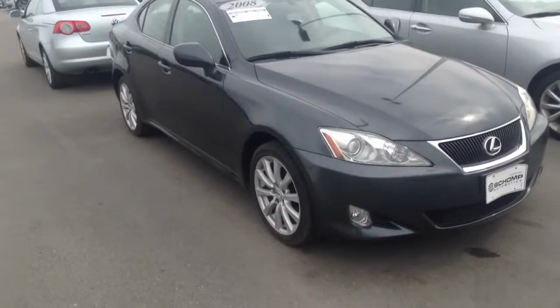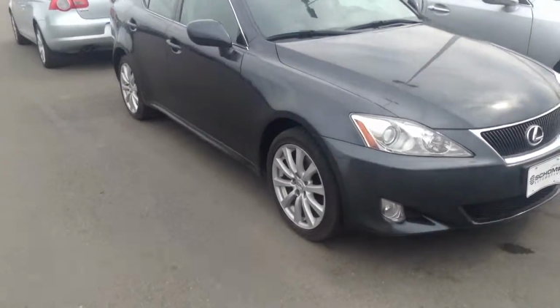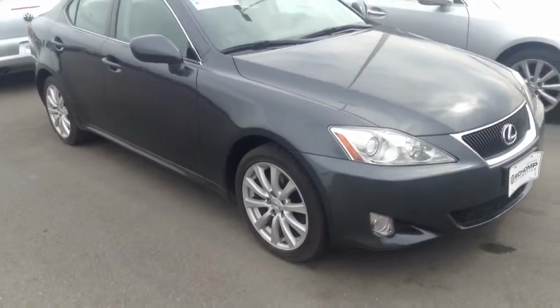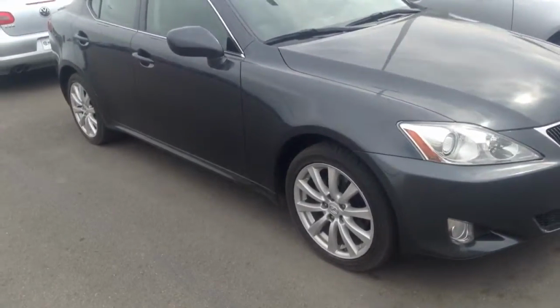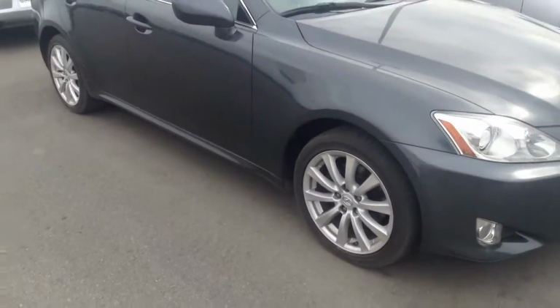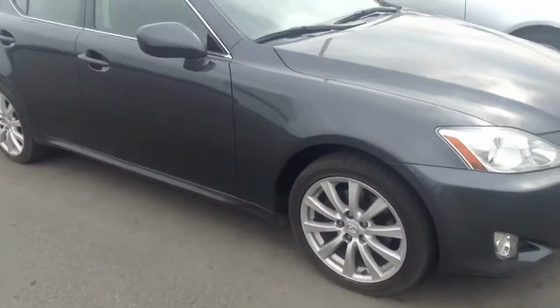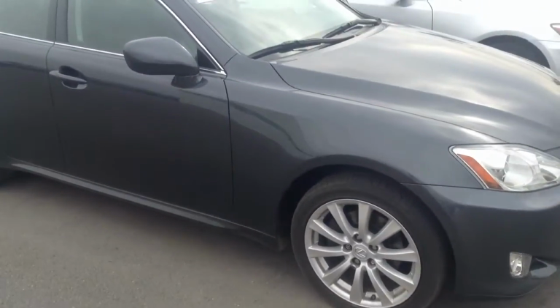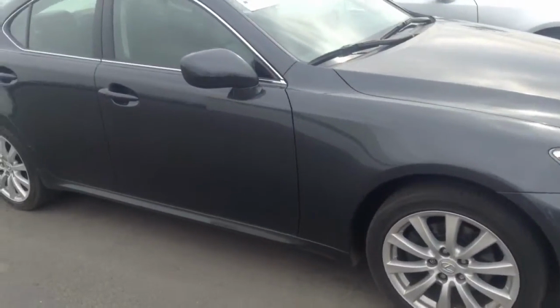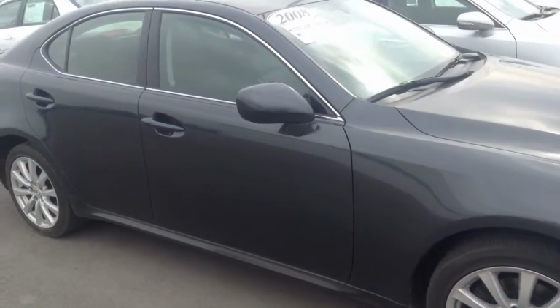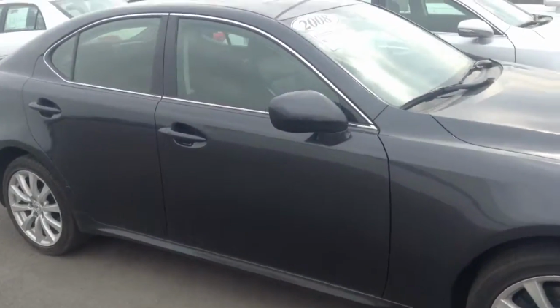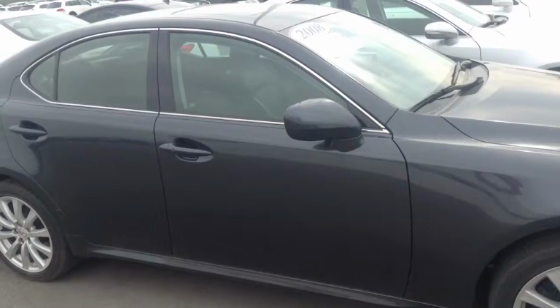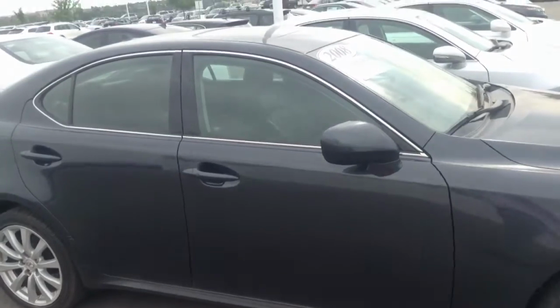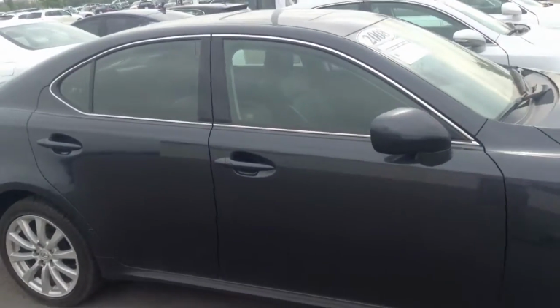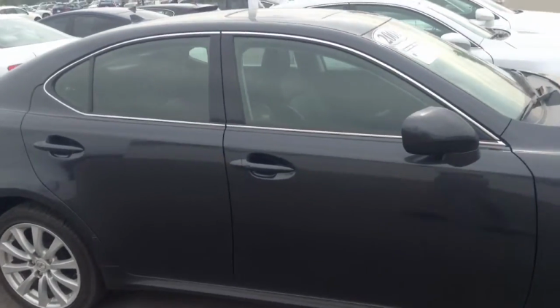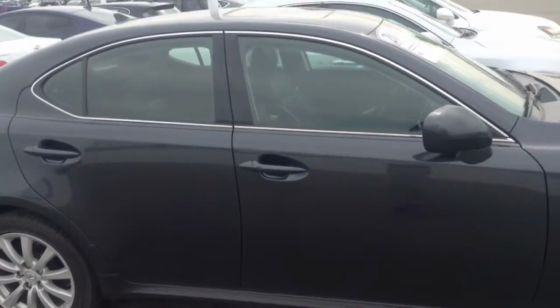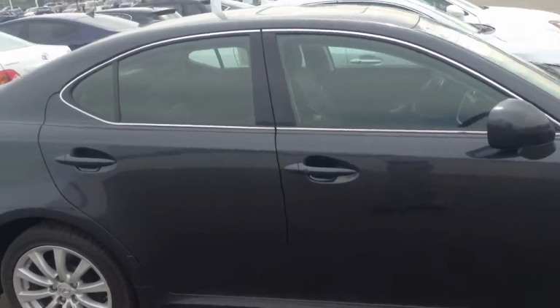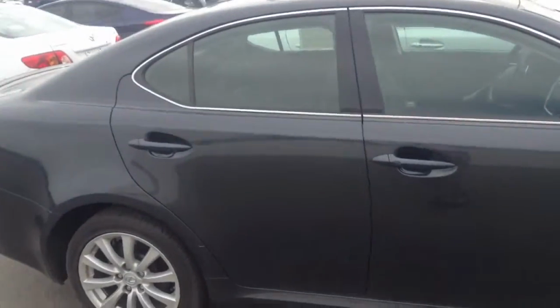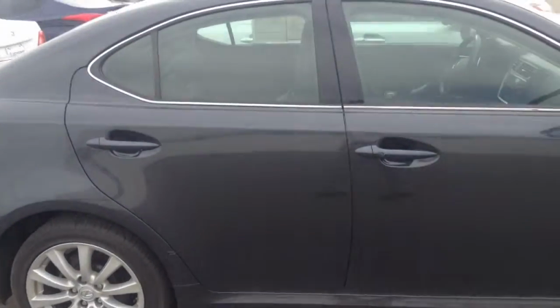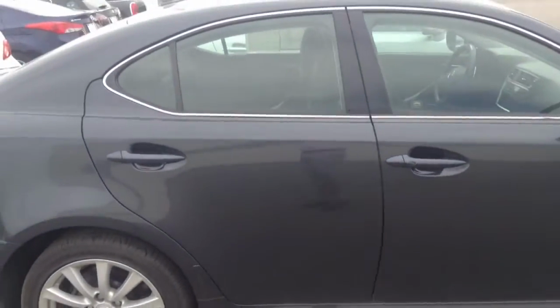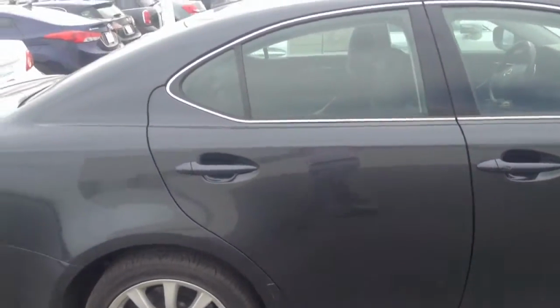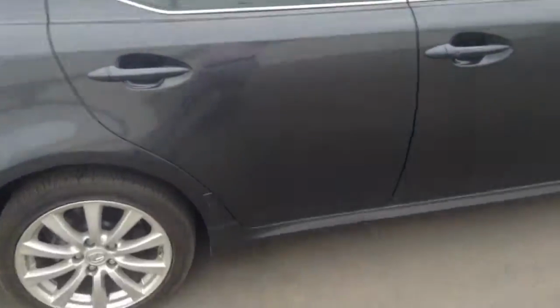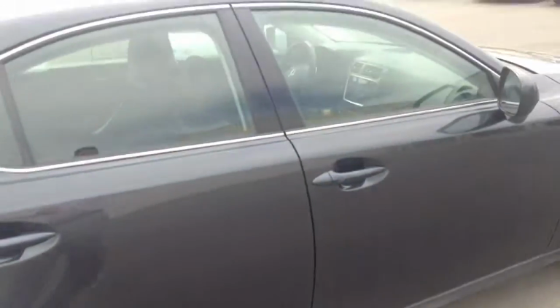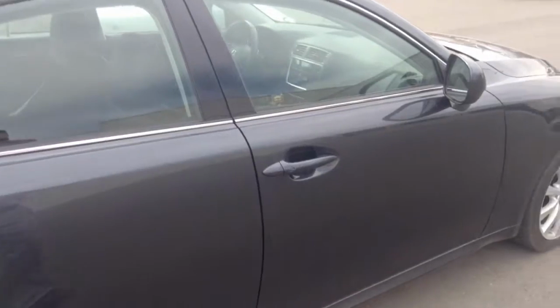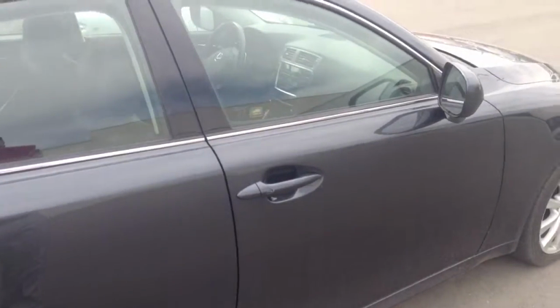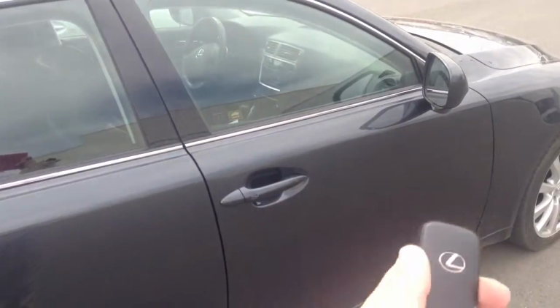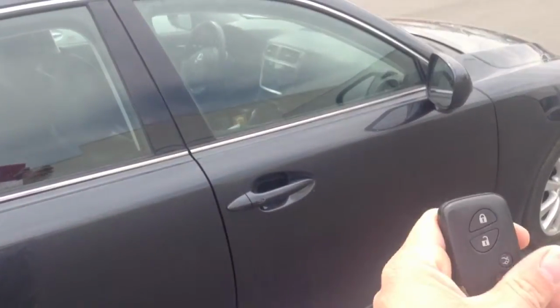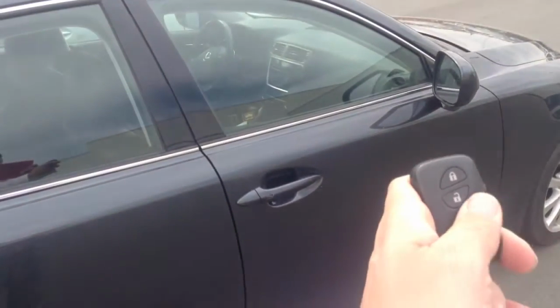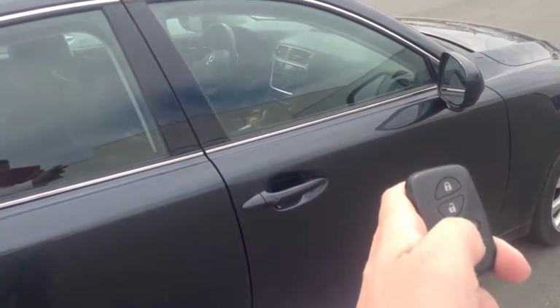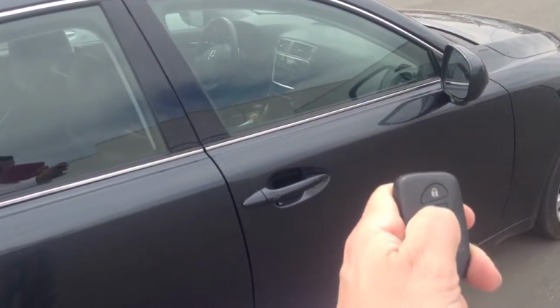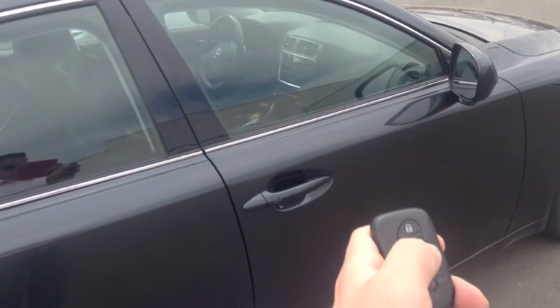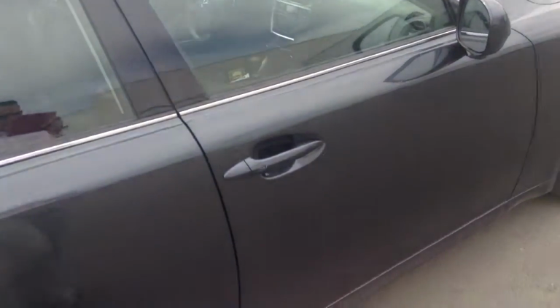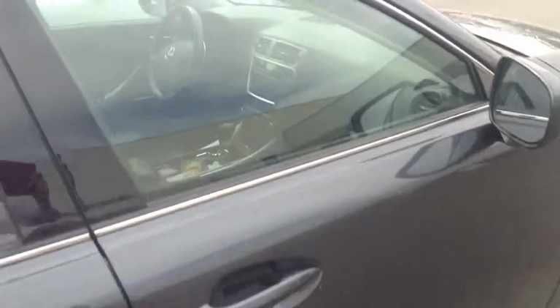It's a really clean vehicle. Some of the things you watch out for with low profile tires is checked rims, and I don't see any checked rims on this car. Body panels are all in perfect condition, and just to give you an idea of the inside here.